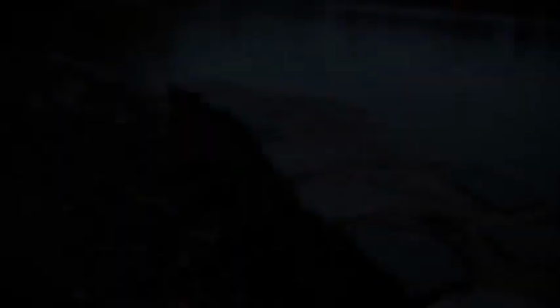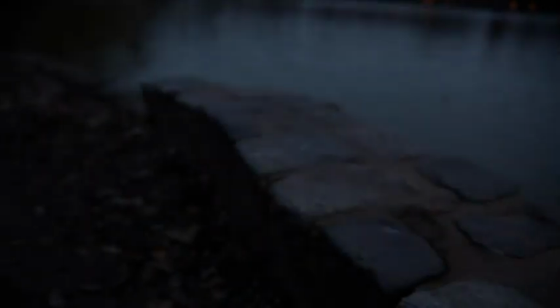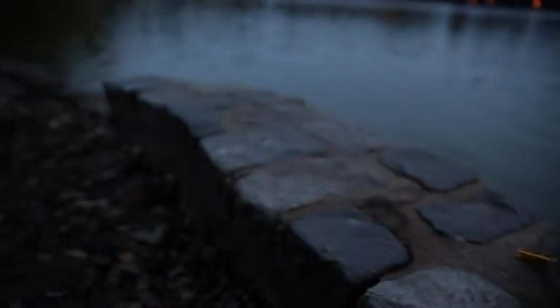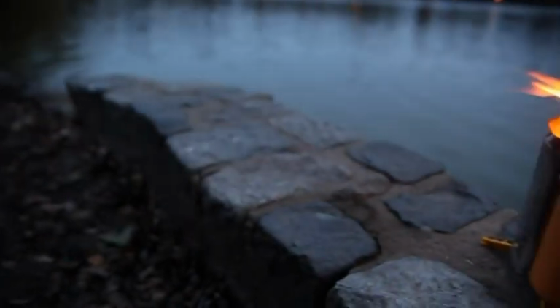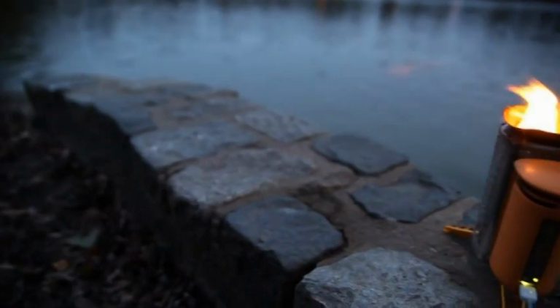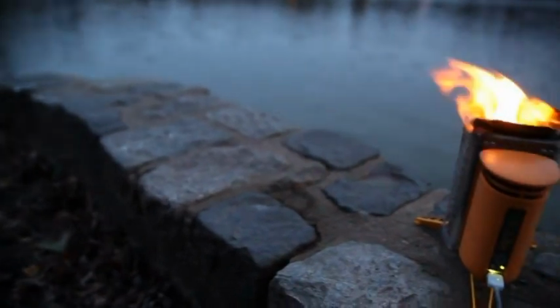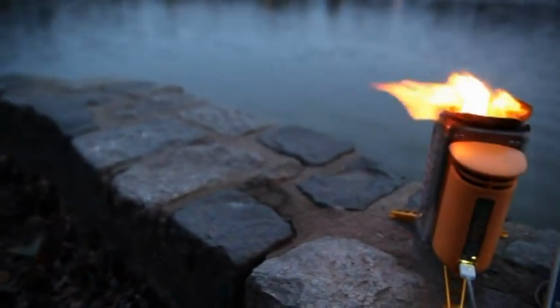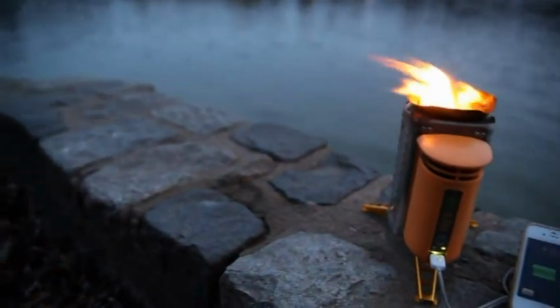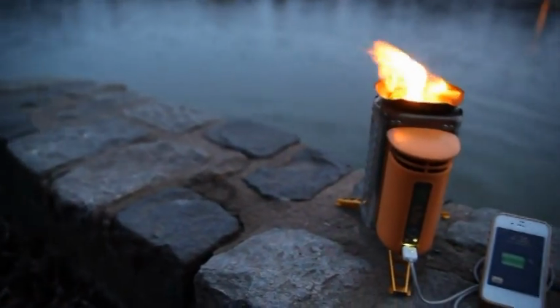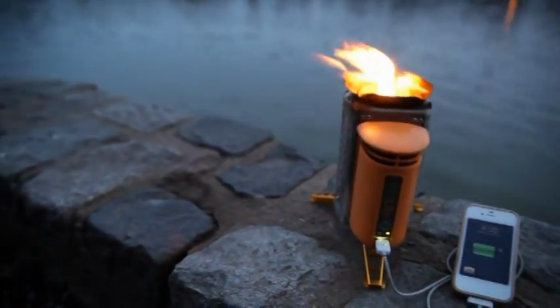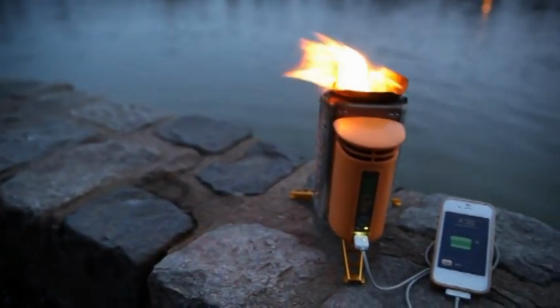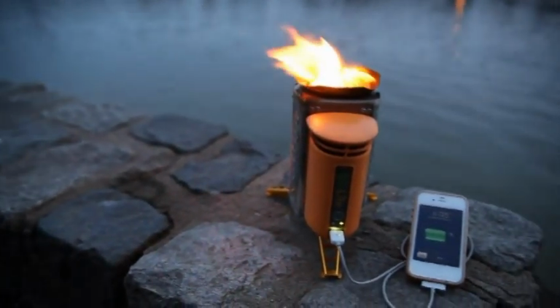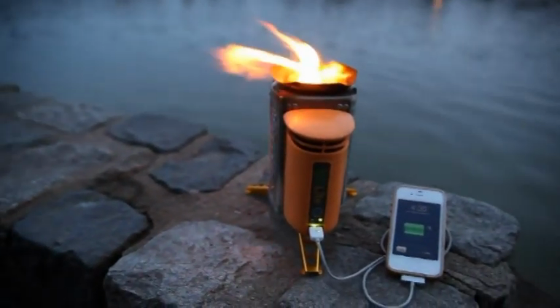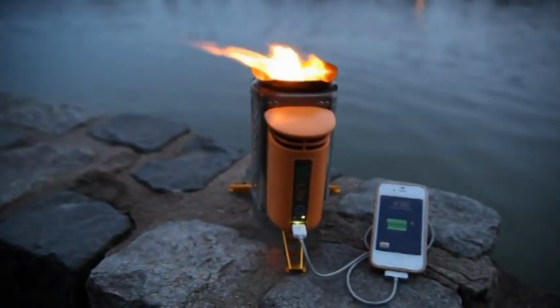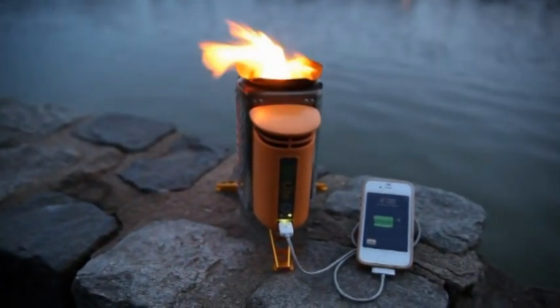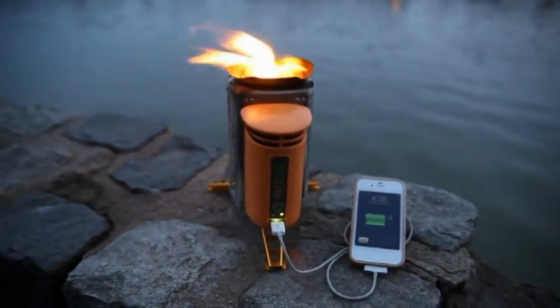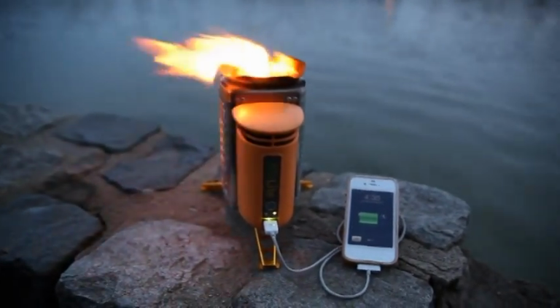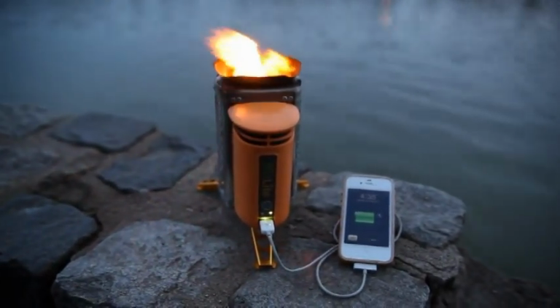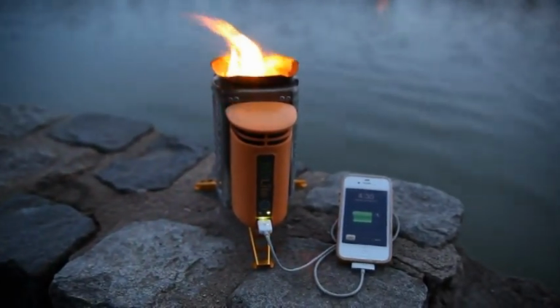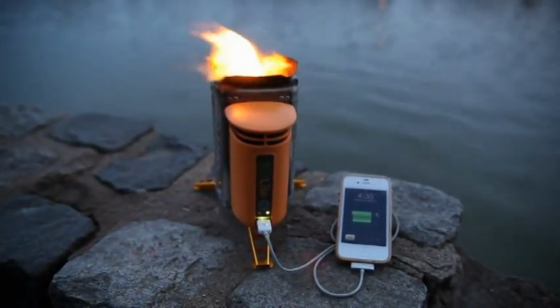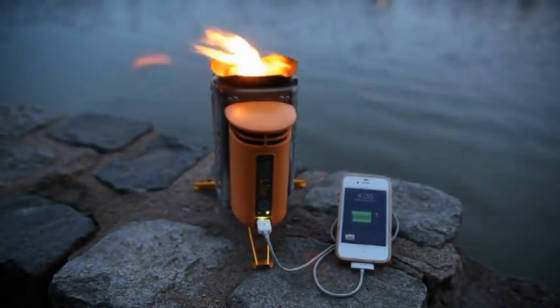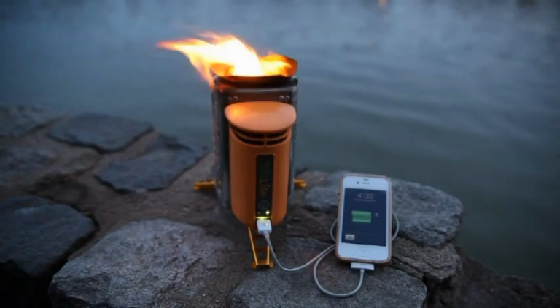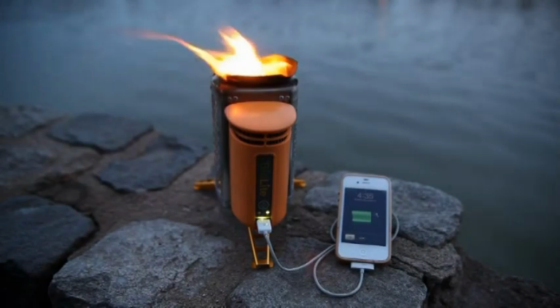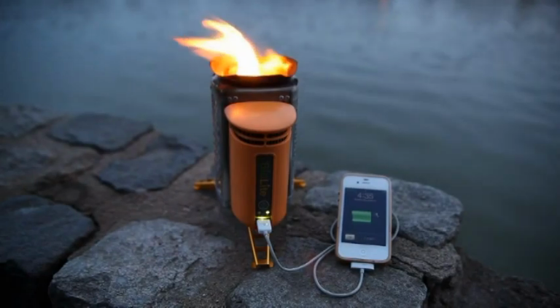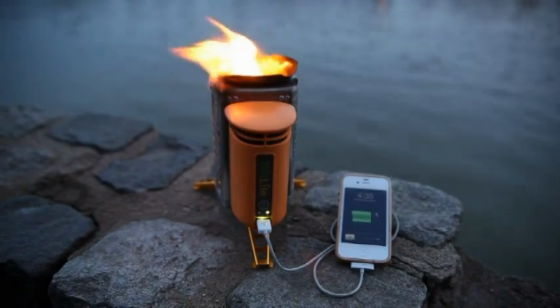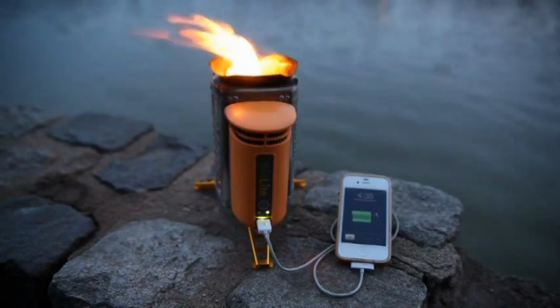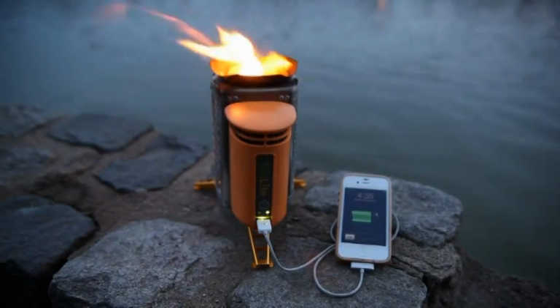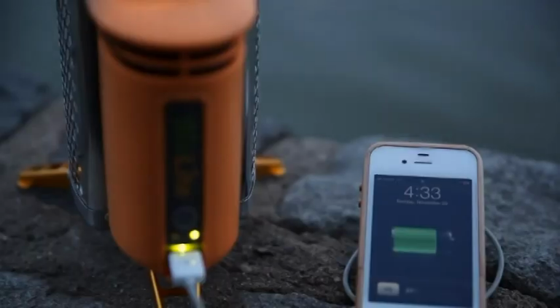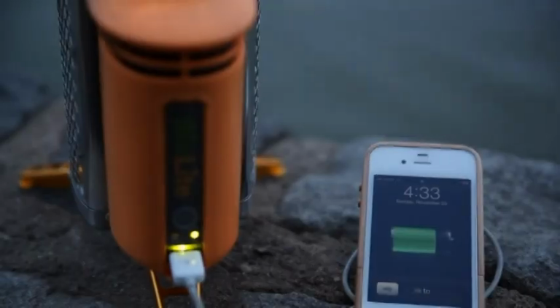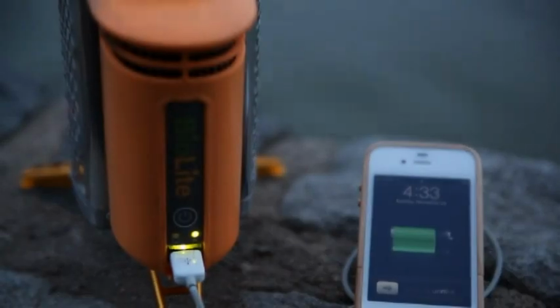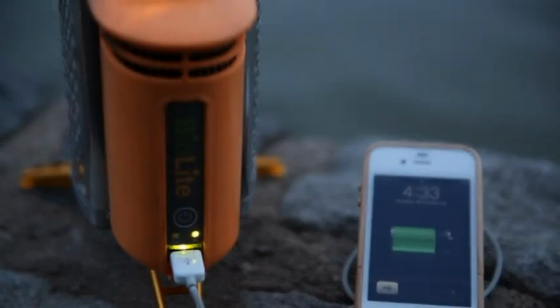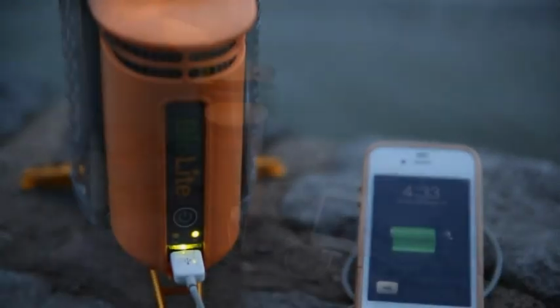Clean energy is all around us. All we need are the right tools to make use of it. BioLite stoves are amazing tools that deliver clean cooking and electricity access using nothing but wood for fuel.